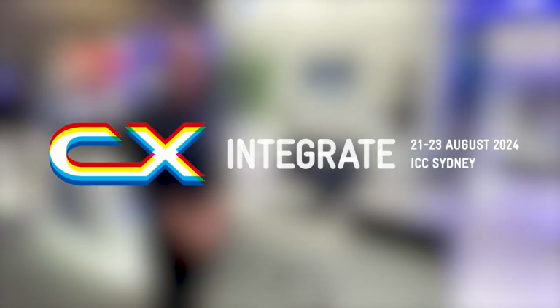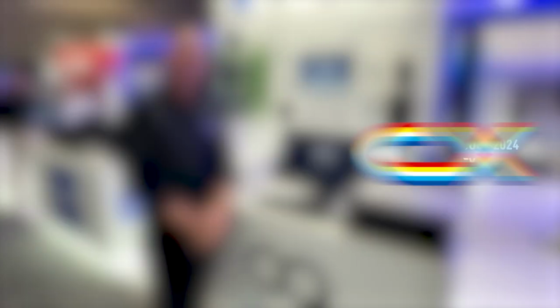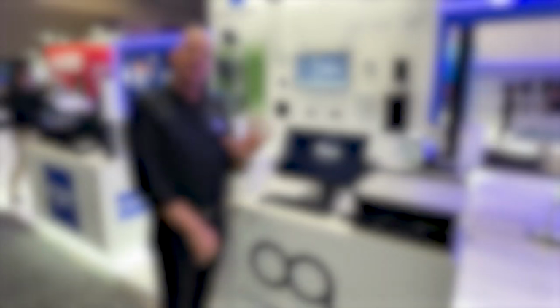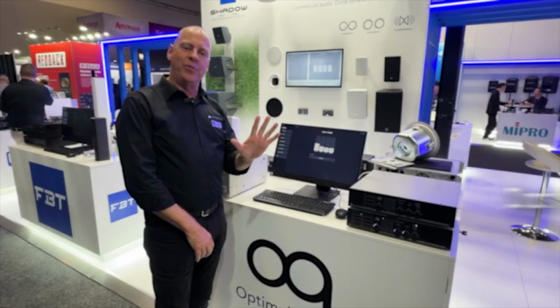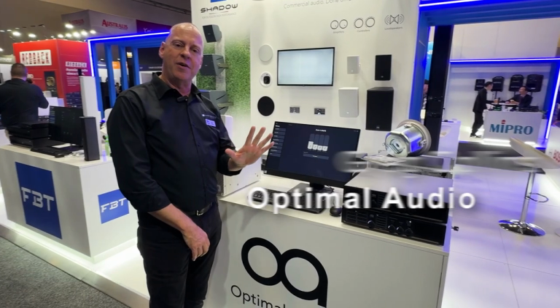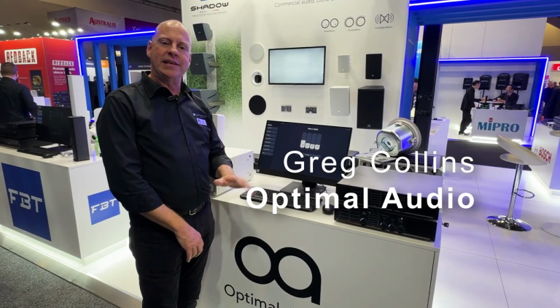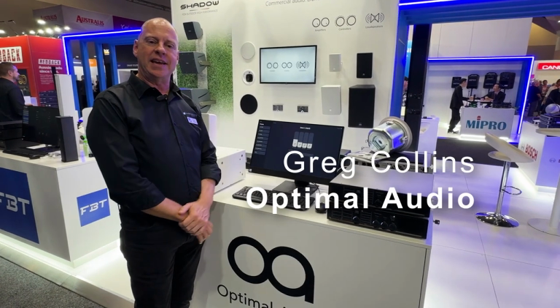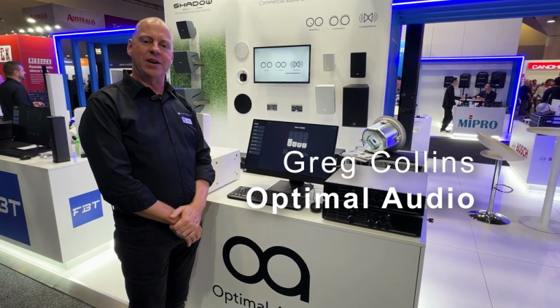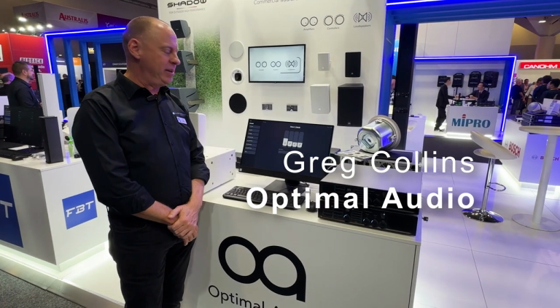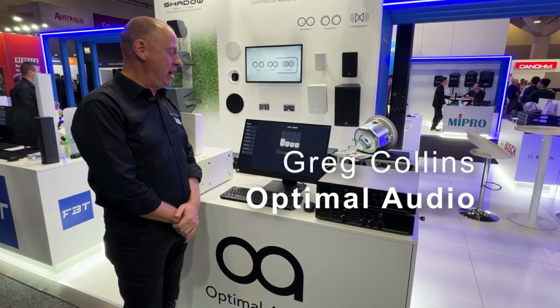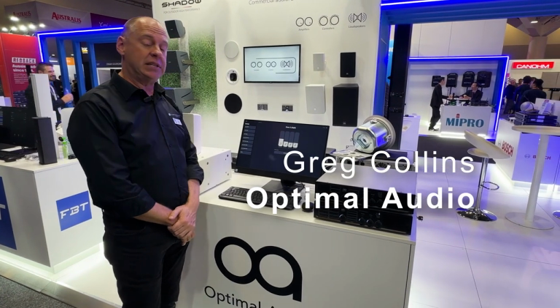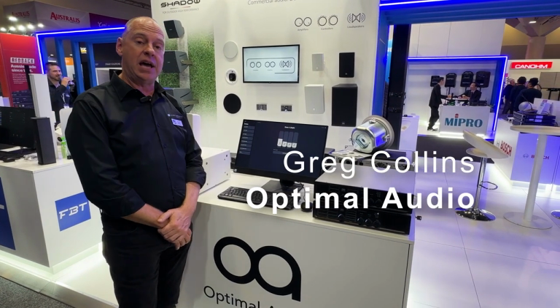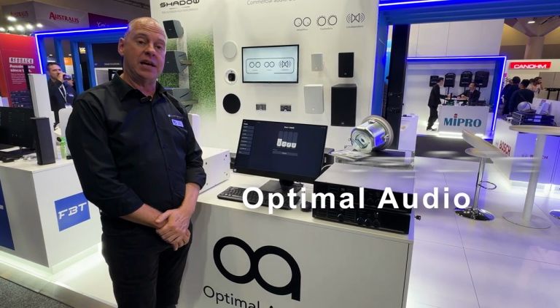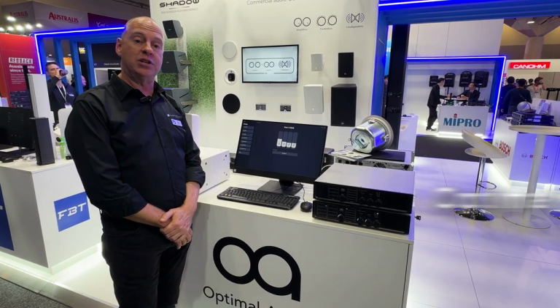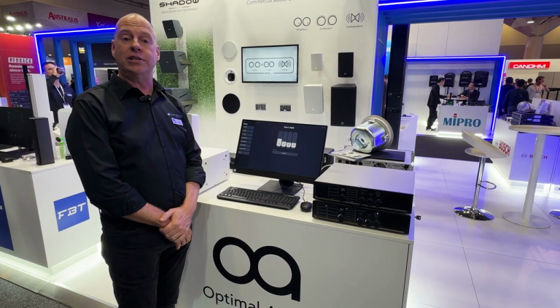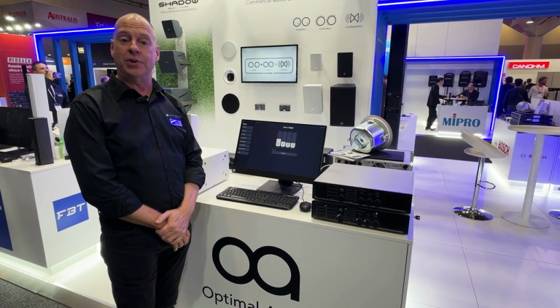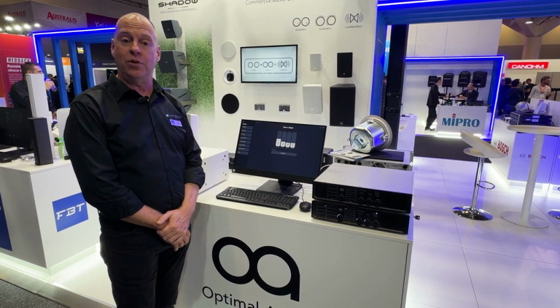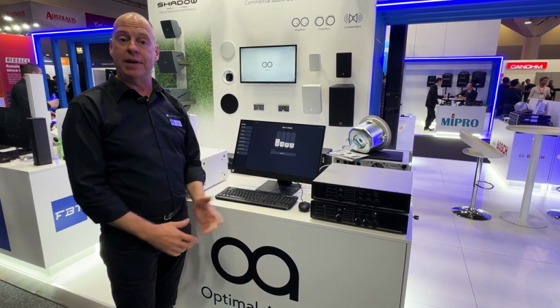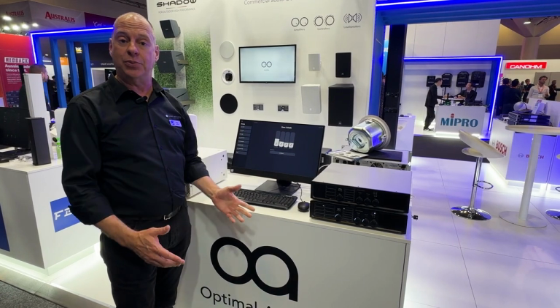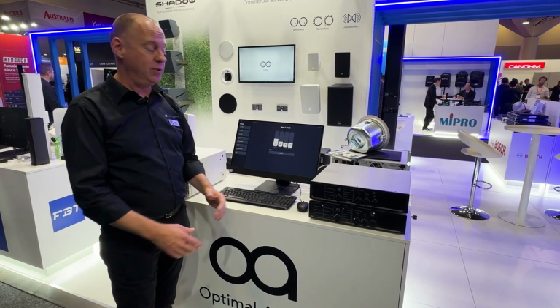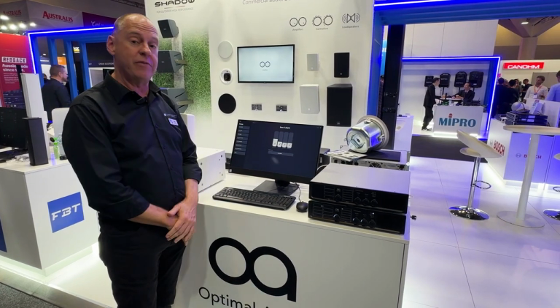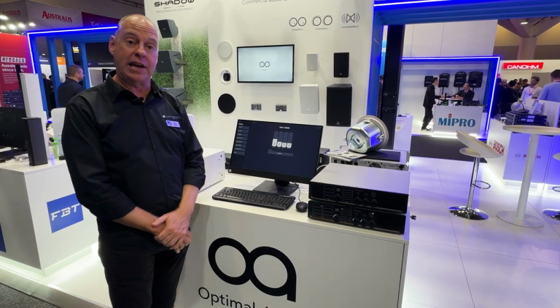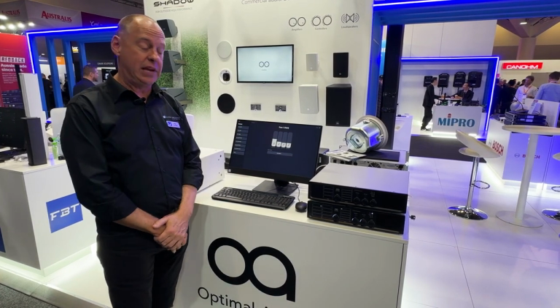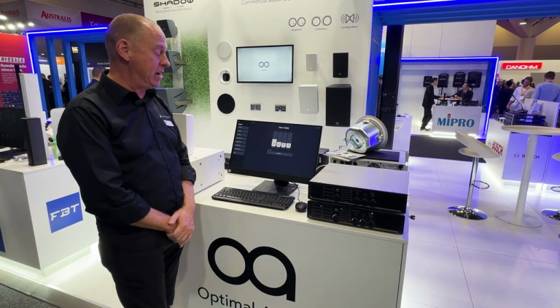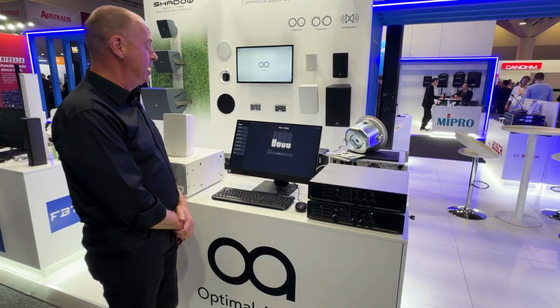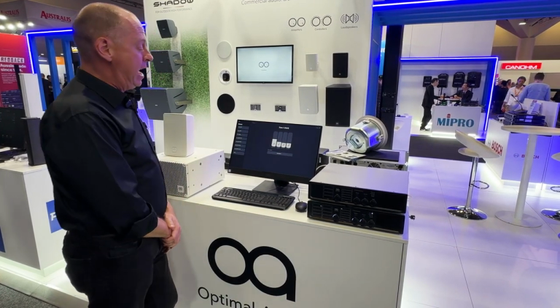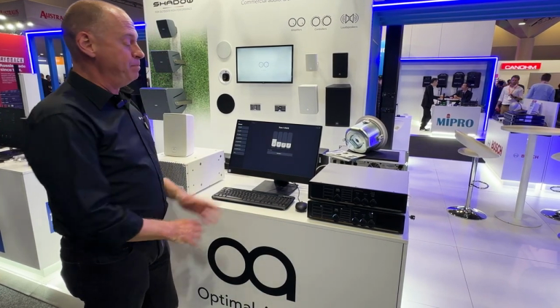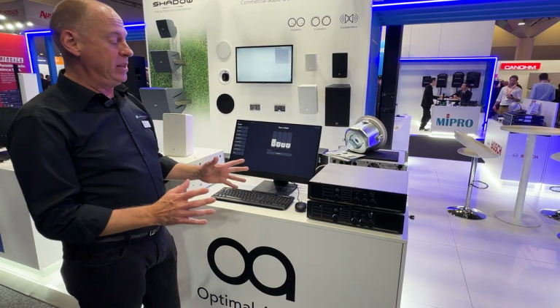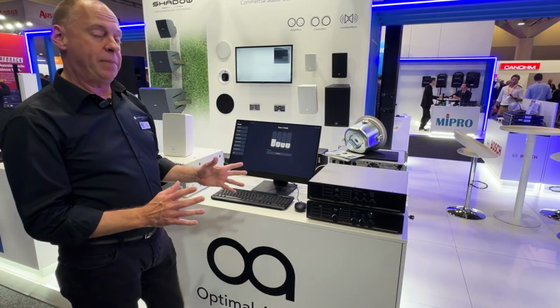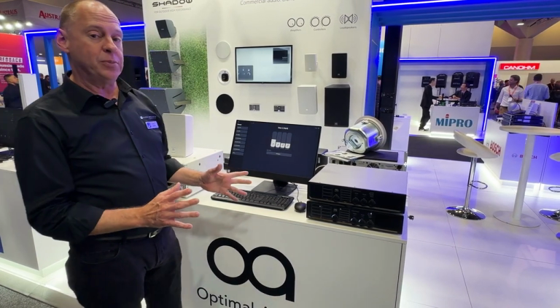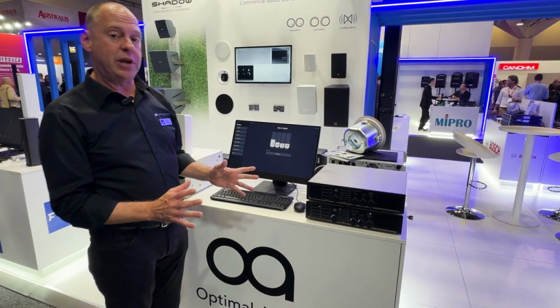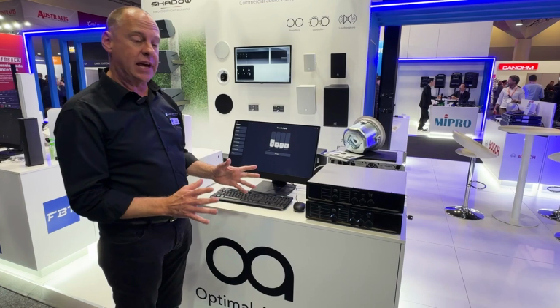Hey folks, Greg from Audio Brands here. How are you going? Here at Integrate 2024 on Stand B22. Come over and say hi if you get the chance. Here to talk about Optimal Audio today.